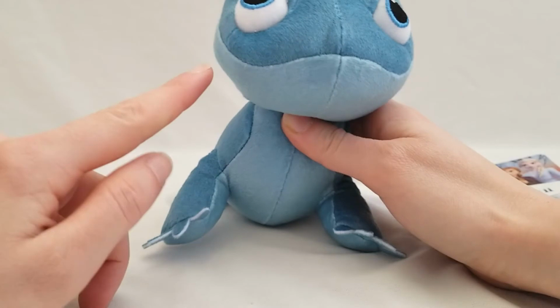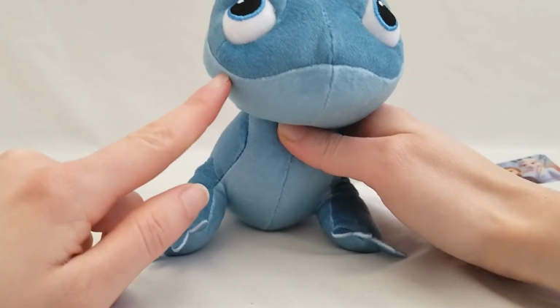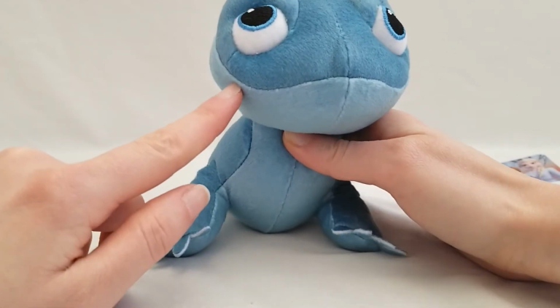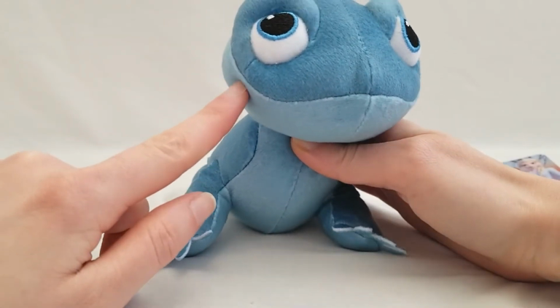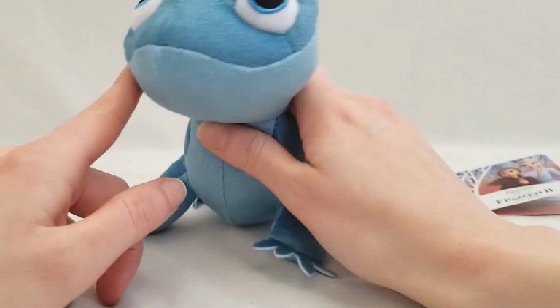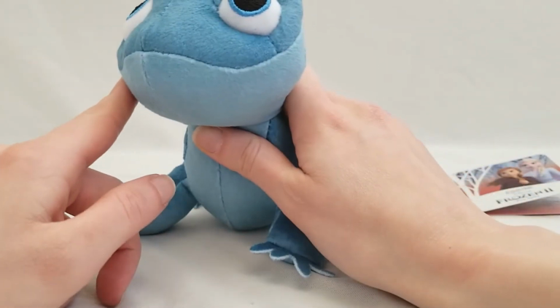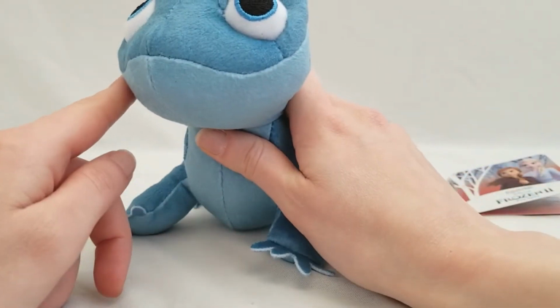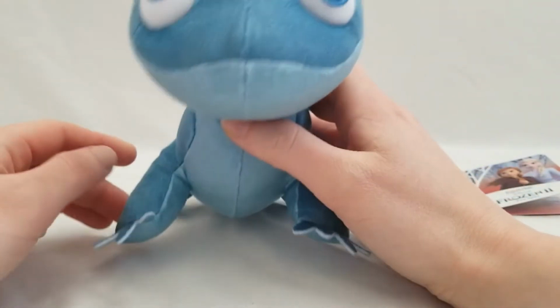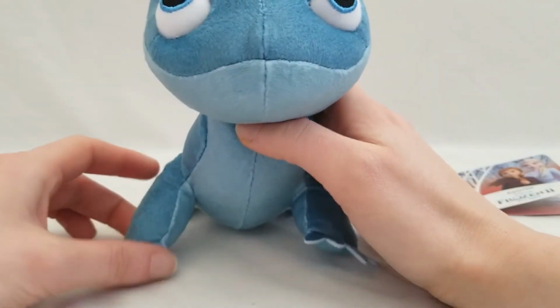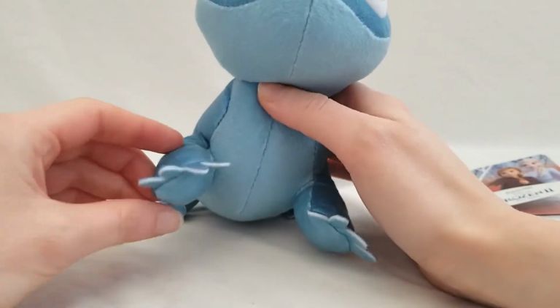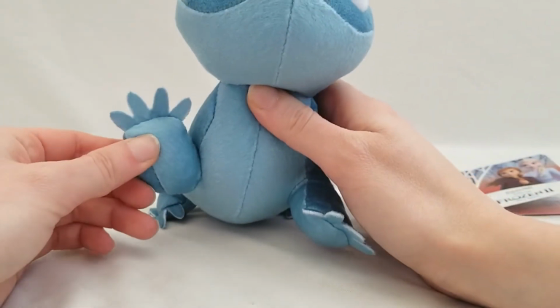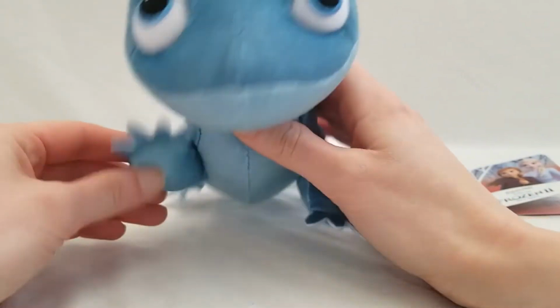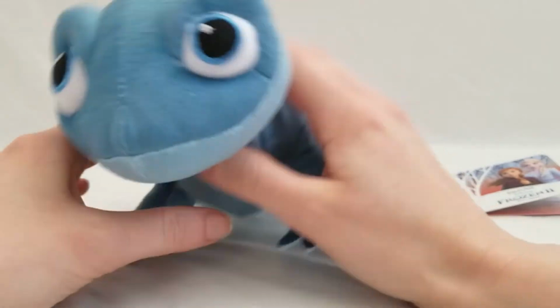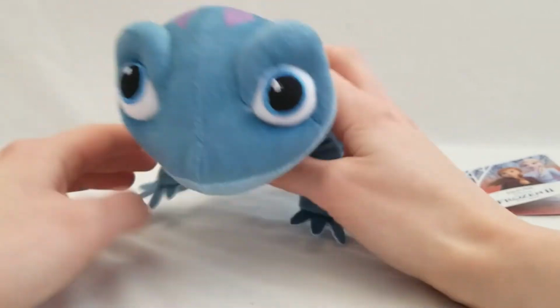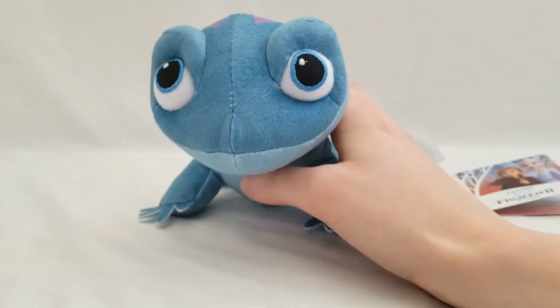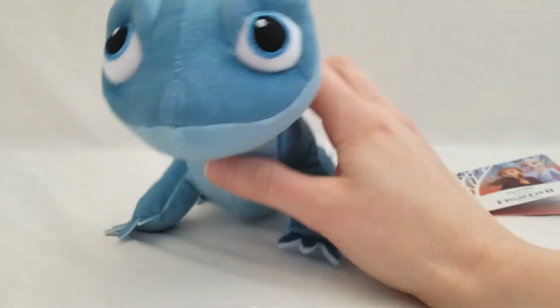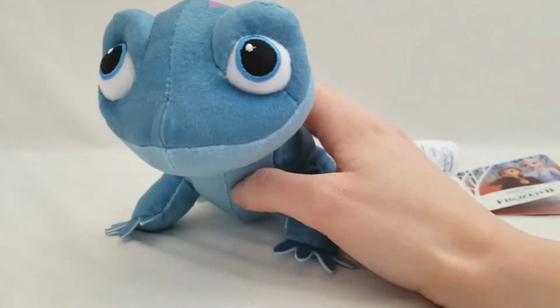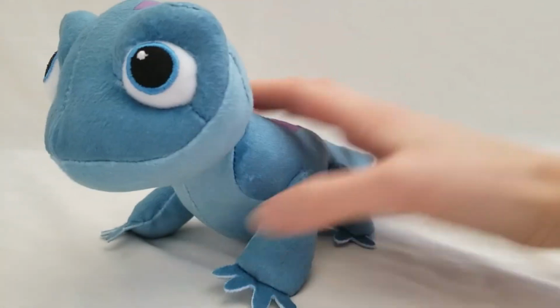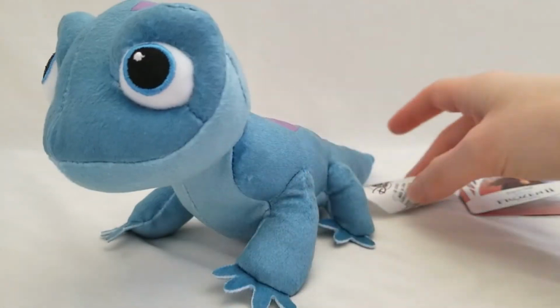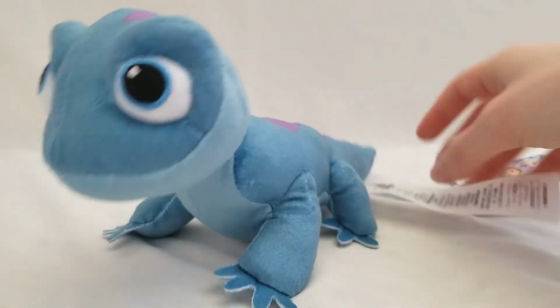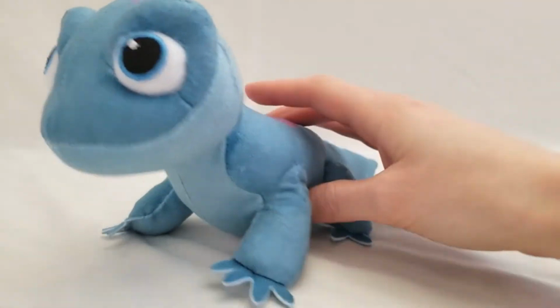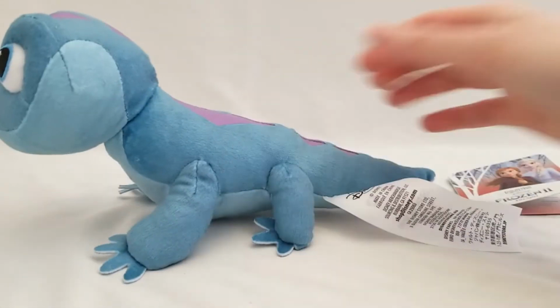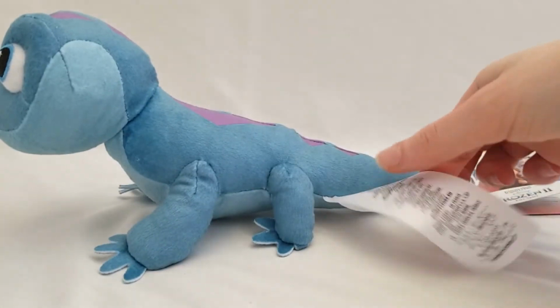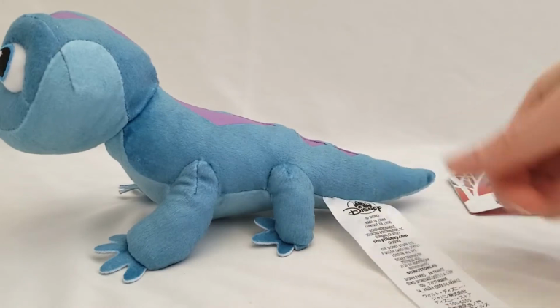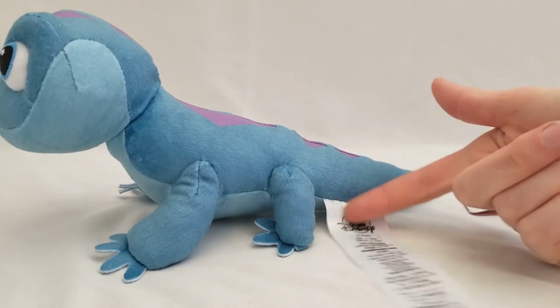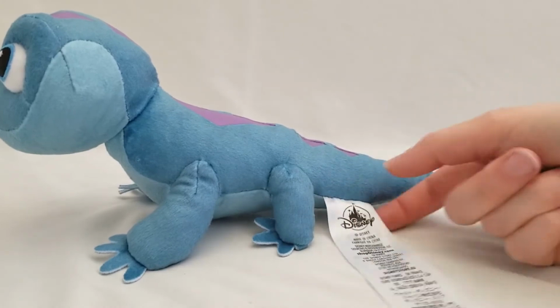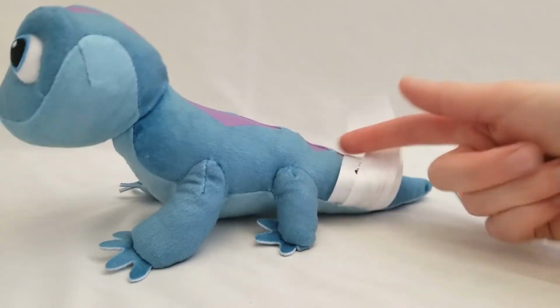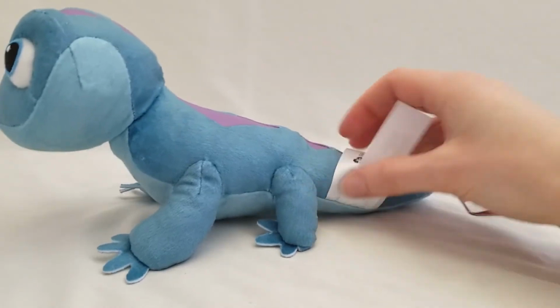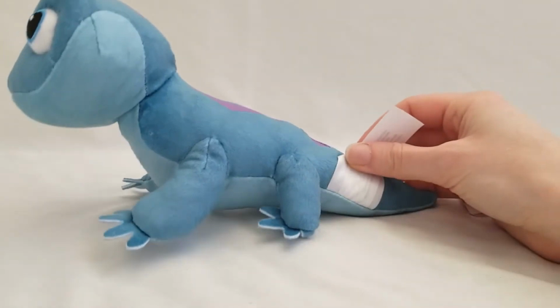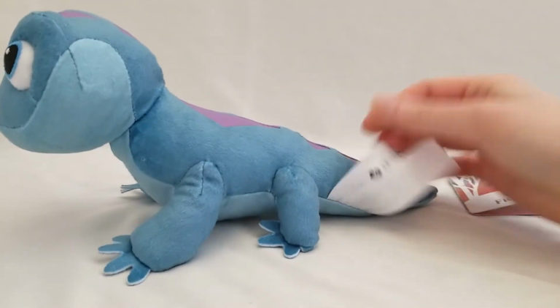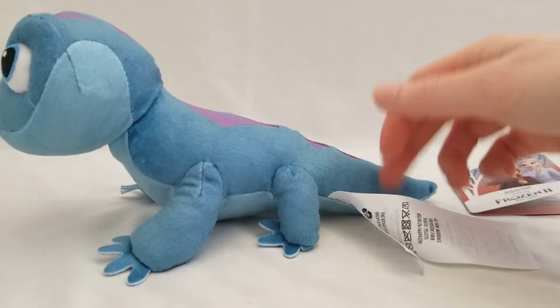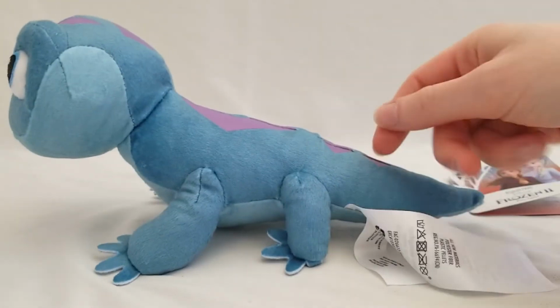He's got a cute wide grin that matches his personality. Fast little guy too. If this long tag bothers you, you can just simply clip it off.